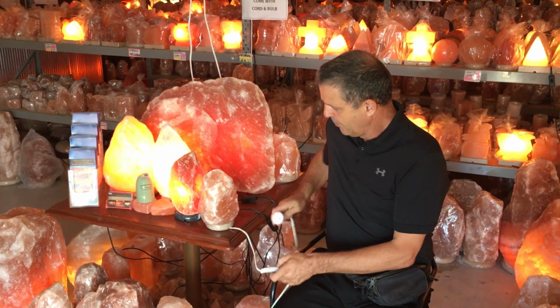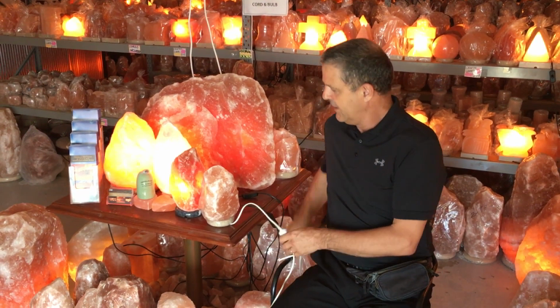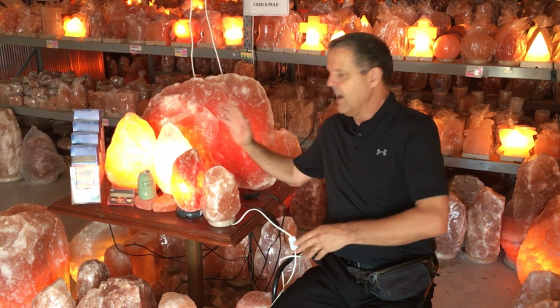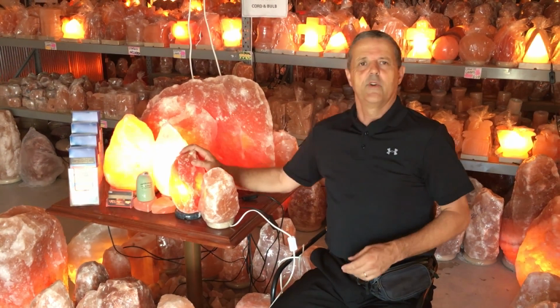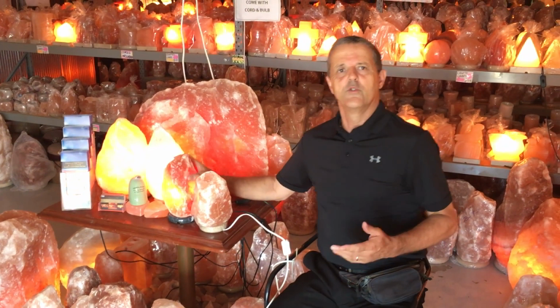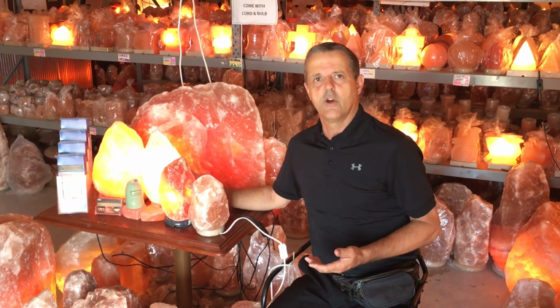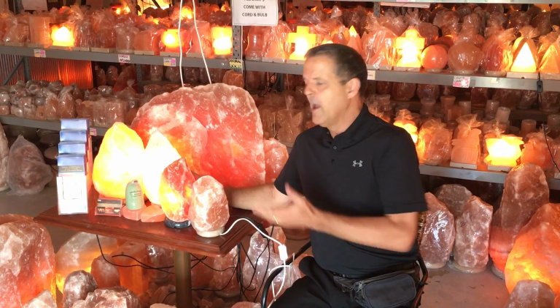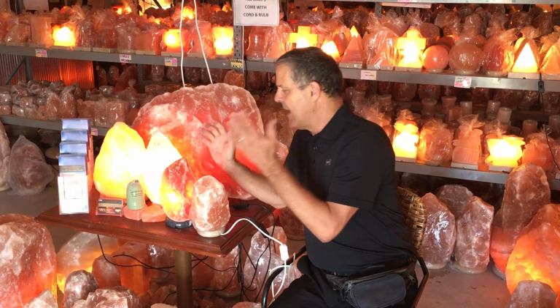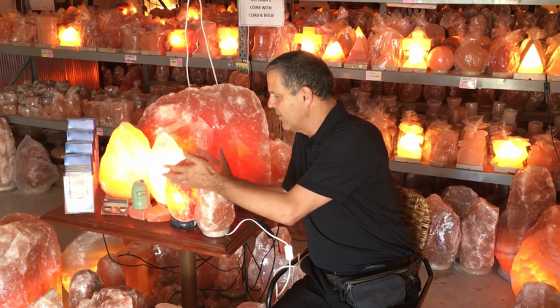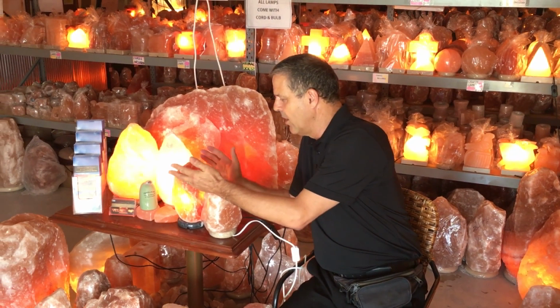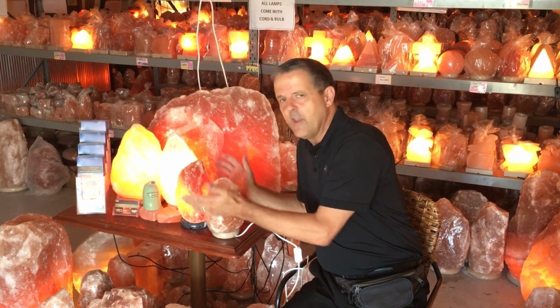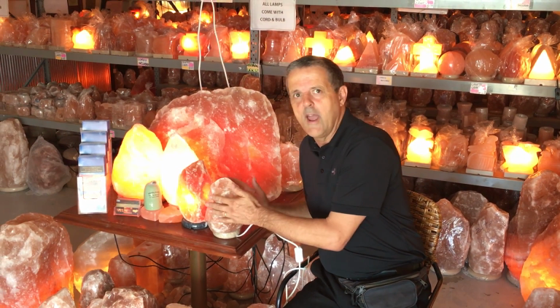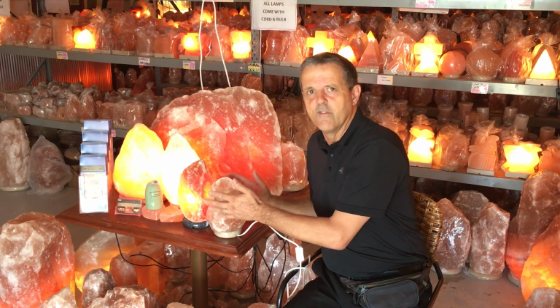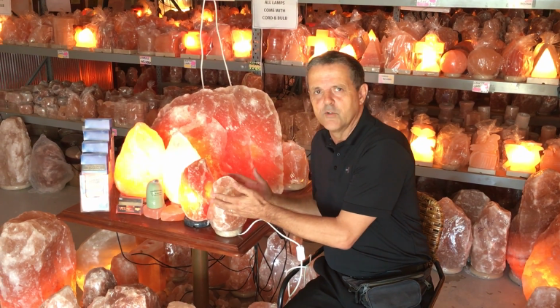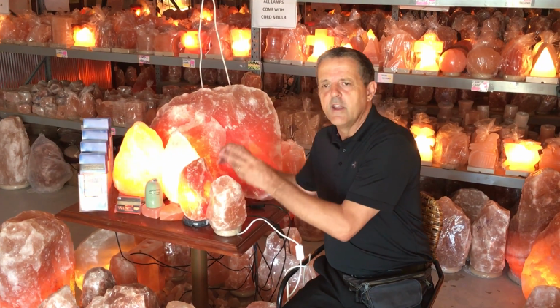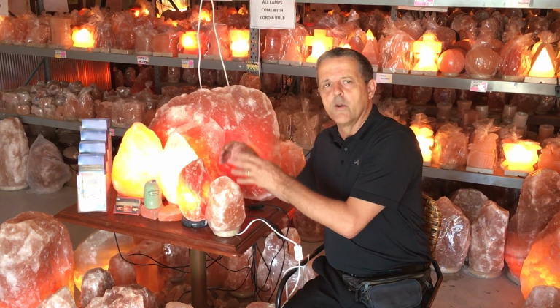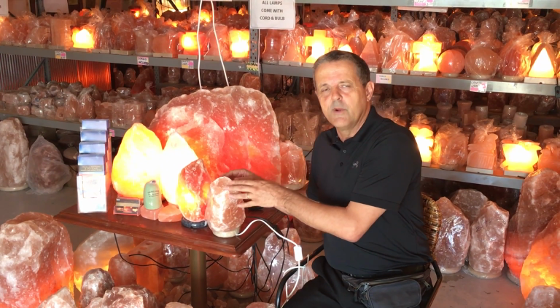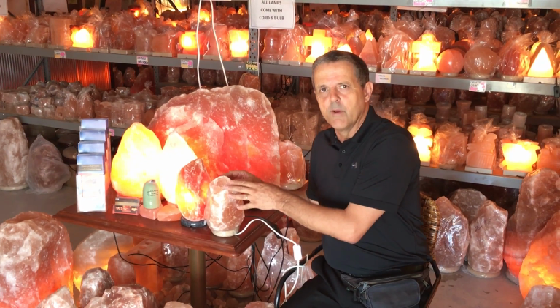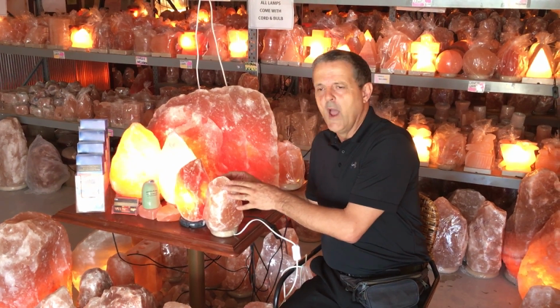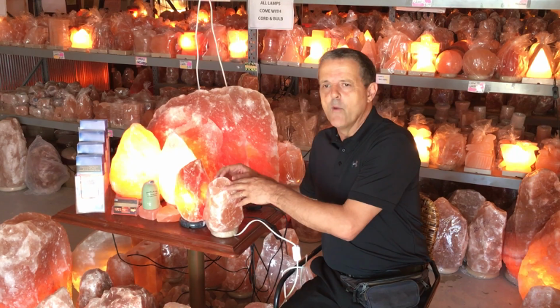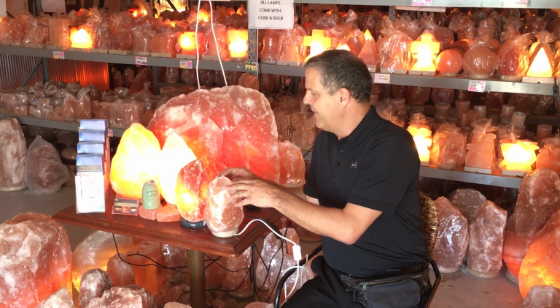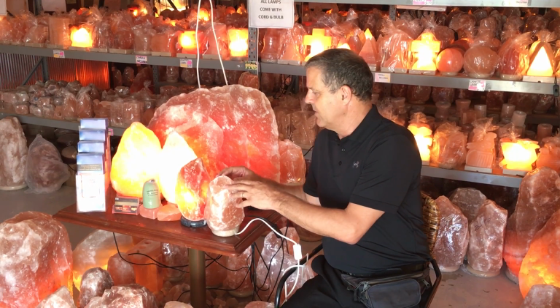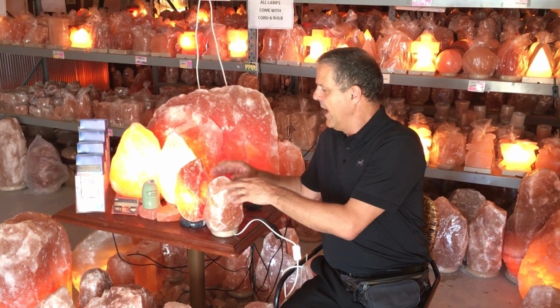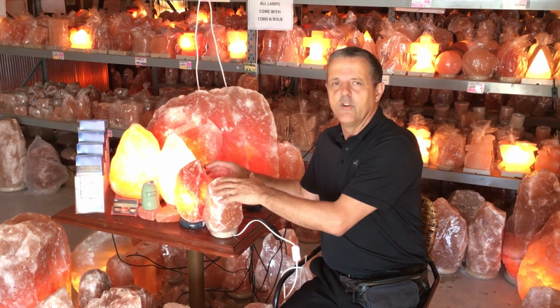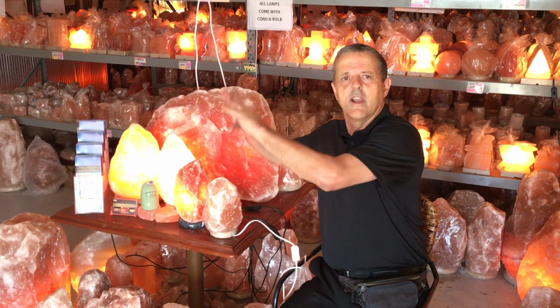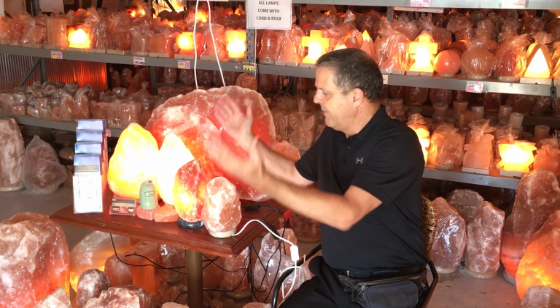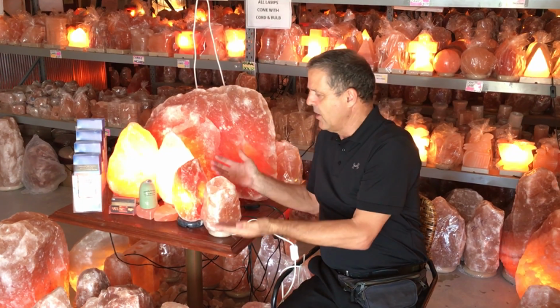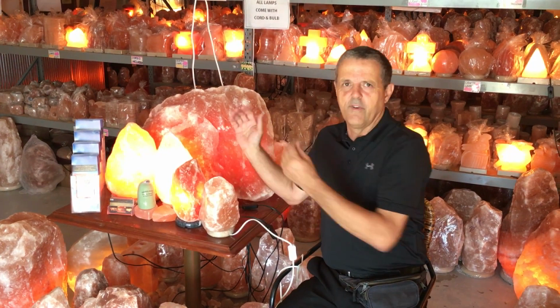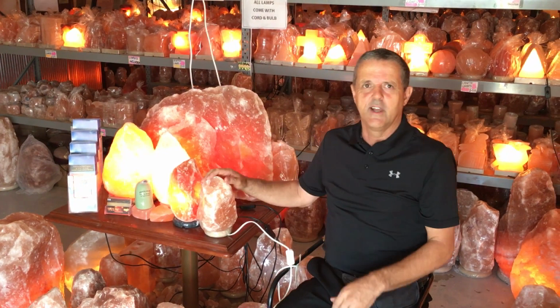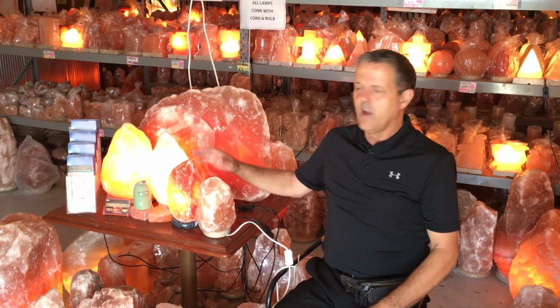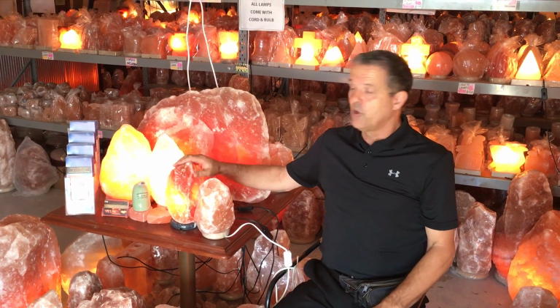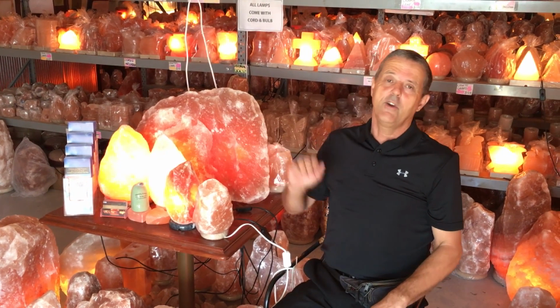Plug it in and then it's ready — enjoy your salt lamp. With no bulb in it, you'll find it will seep a little bit more and won't be as effective, because having it on creates a convection current and purifies the air. So enjoy your salt lamp.